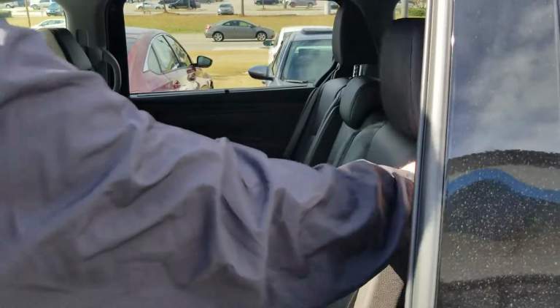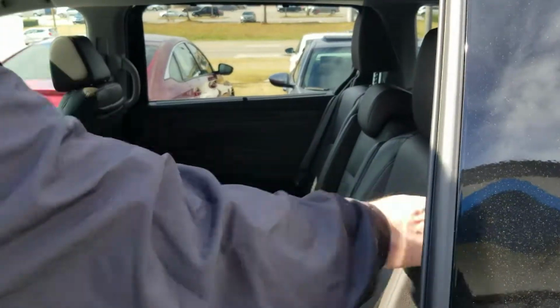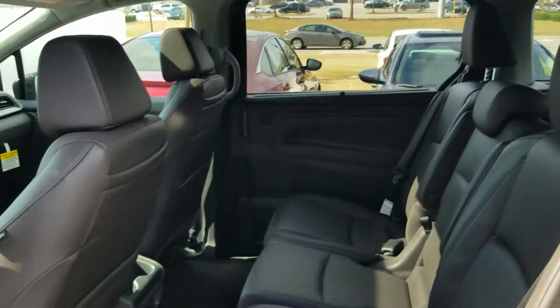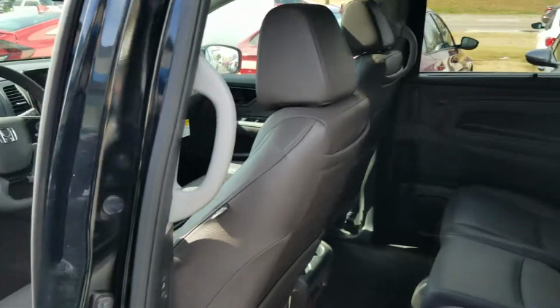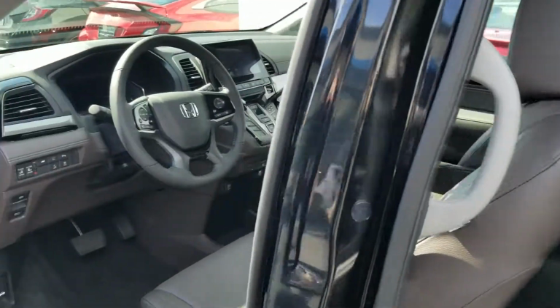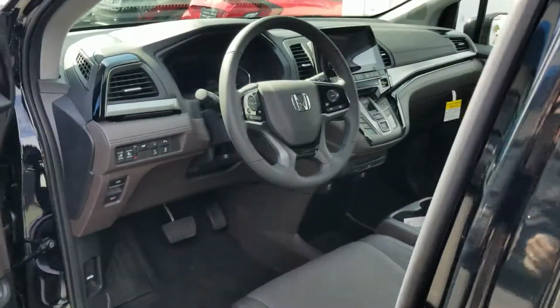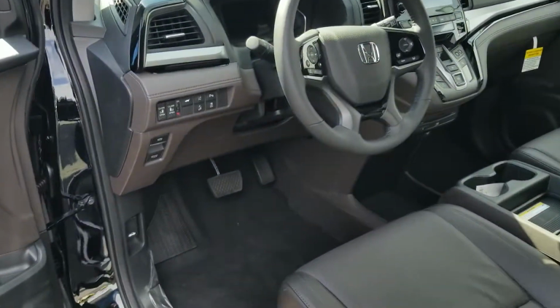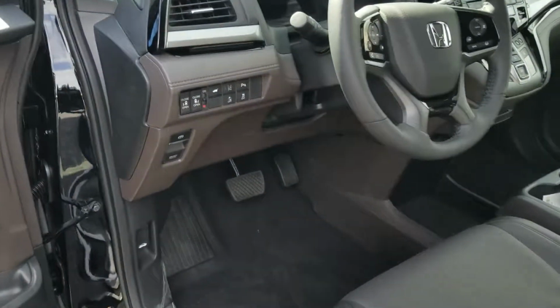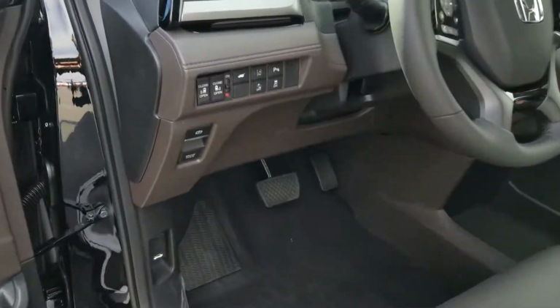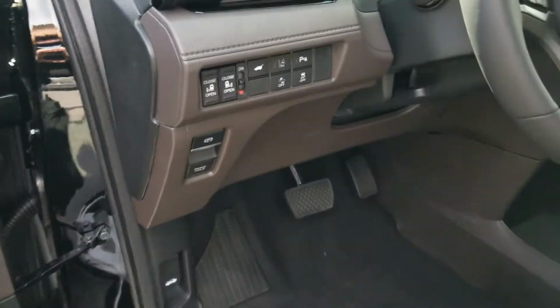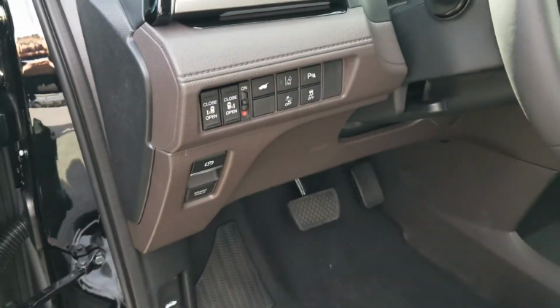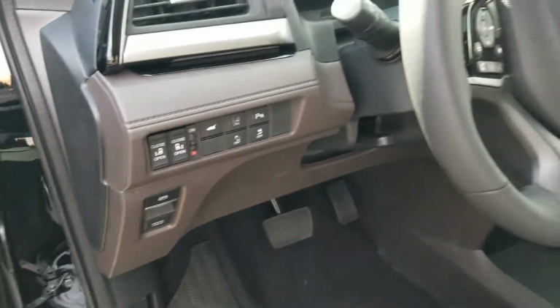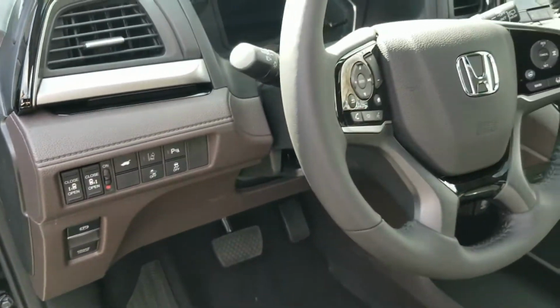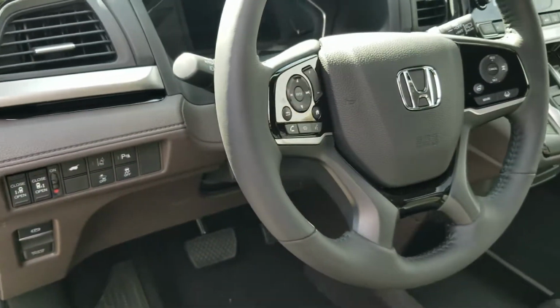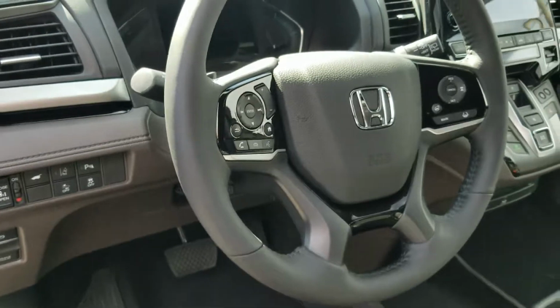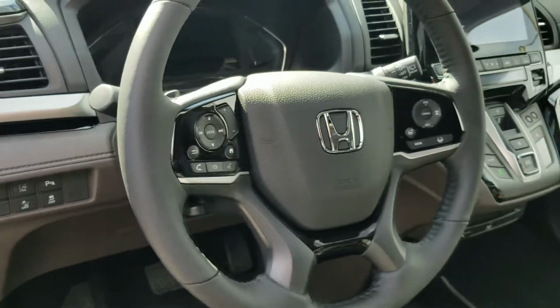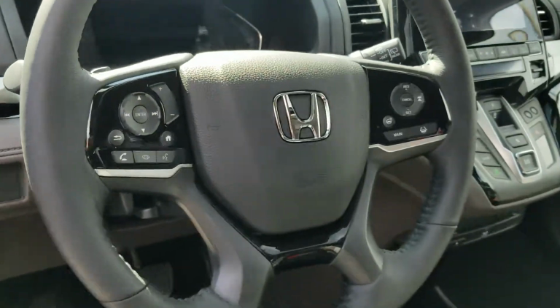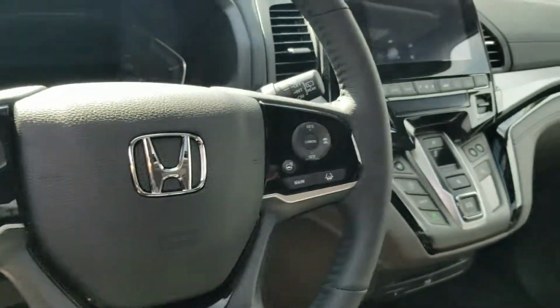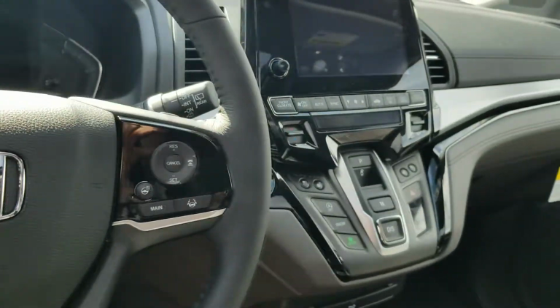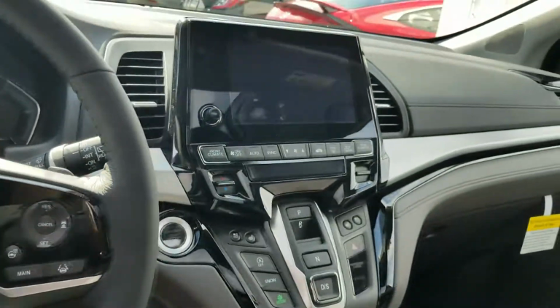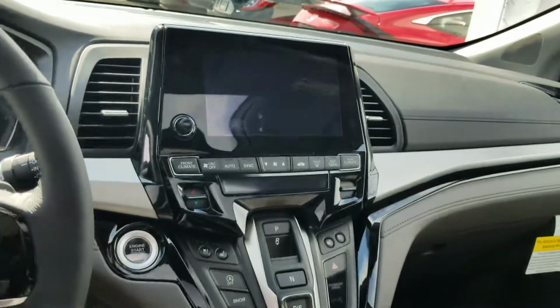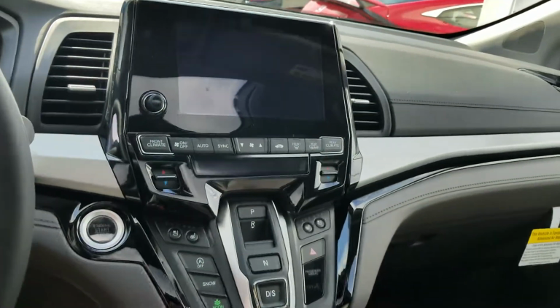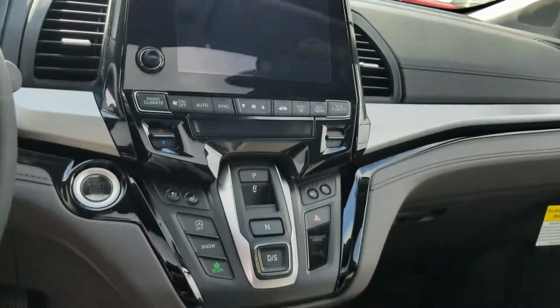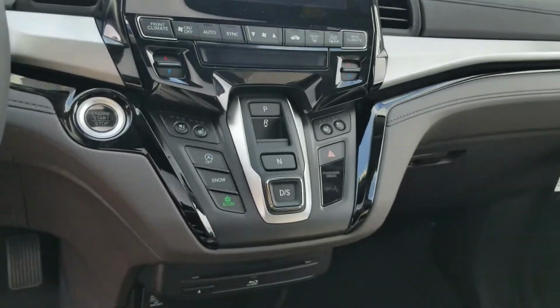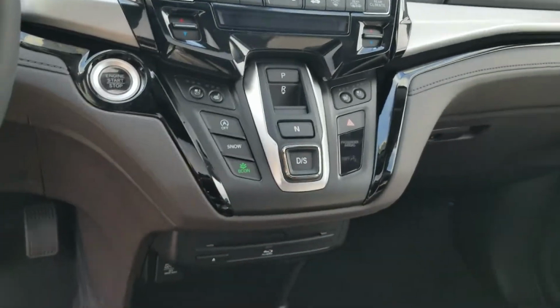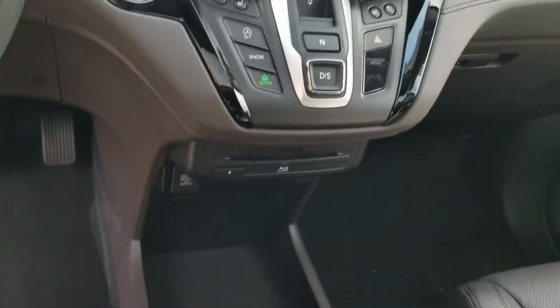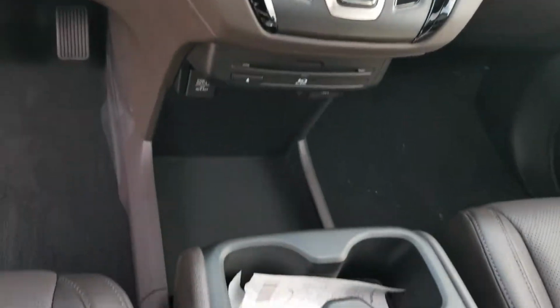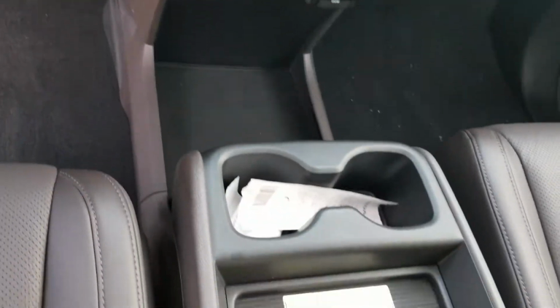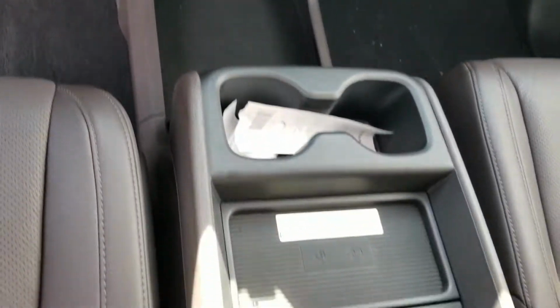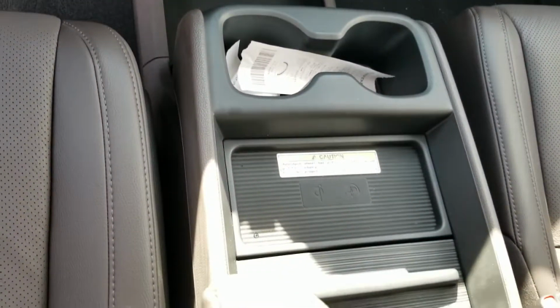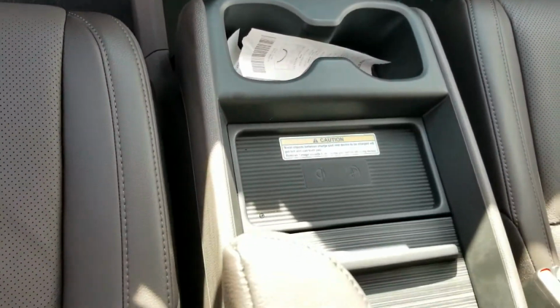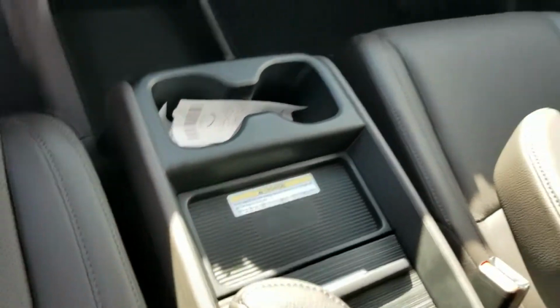Up front in the cockpit, everything is at your fingertips: your power sliding doors, your power tailgate, your memory seating up here, heating and cooled seats, push button start, wireless charger, navigation, Blu-ray. Like I said, more features than what I can put on one little video.